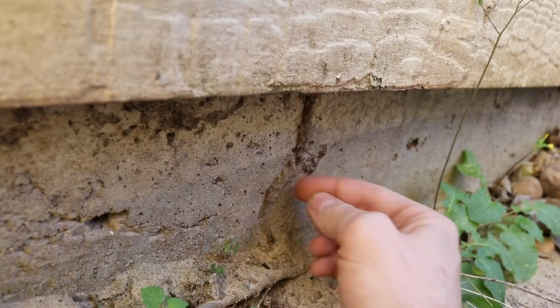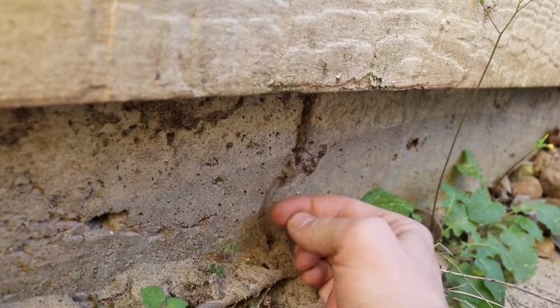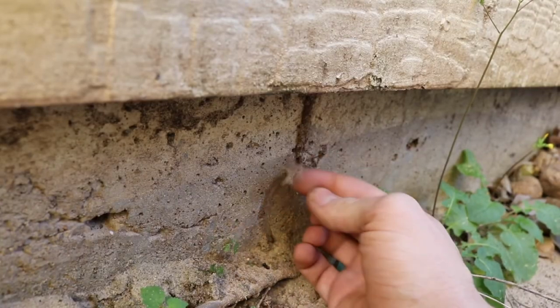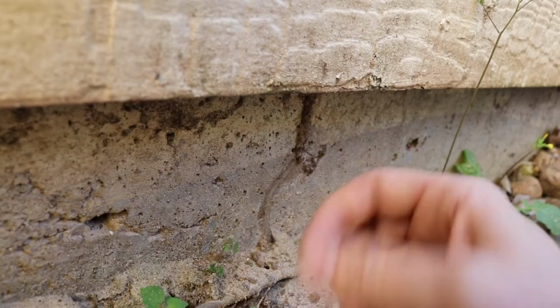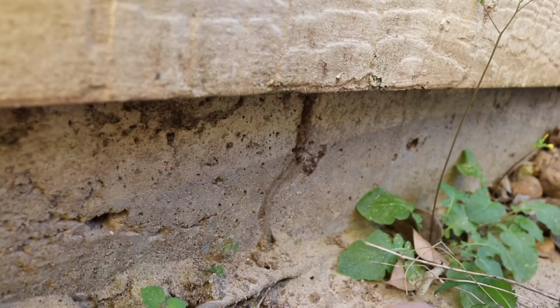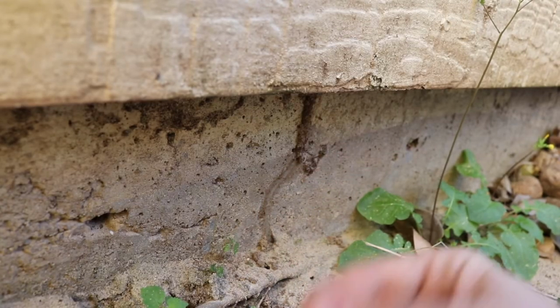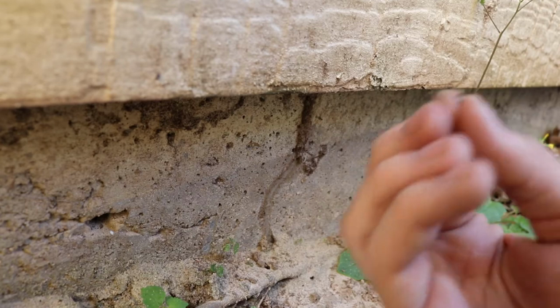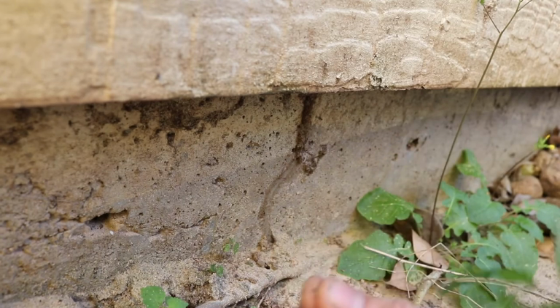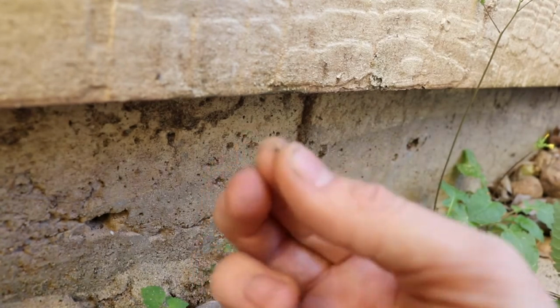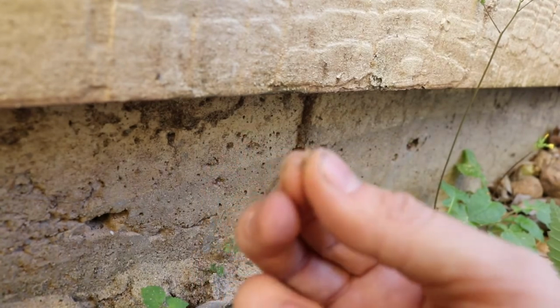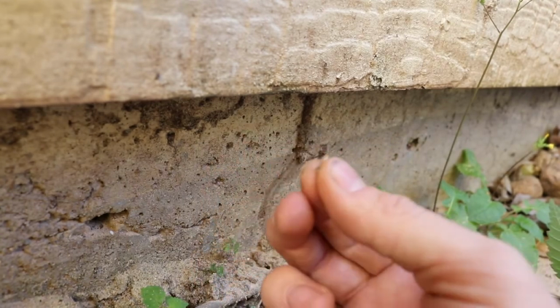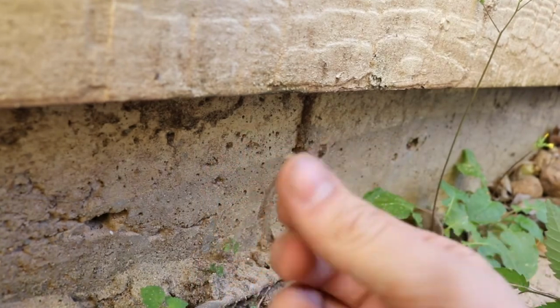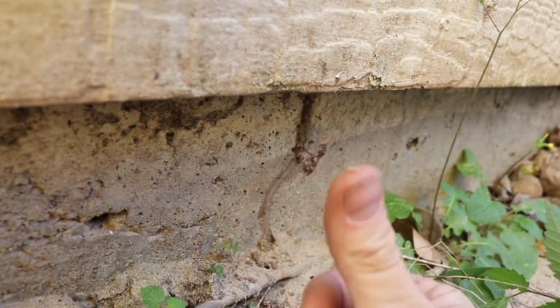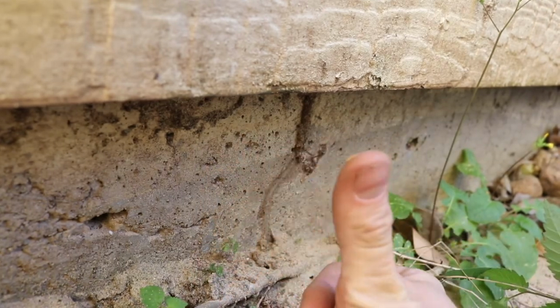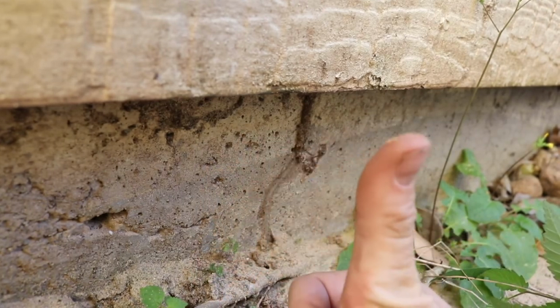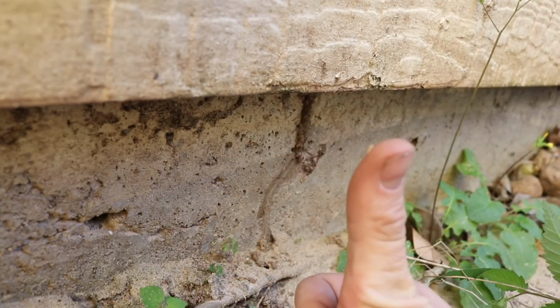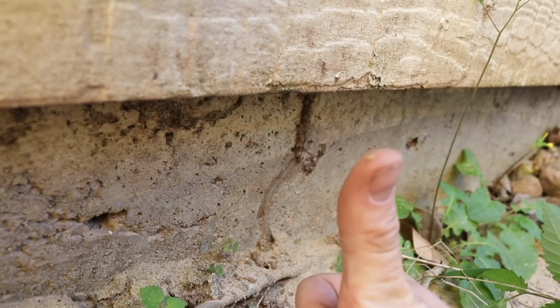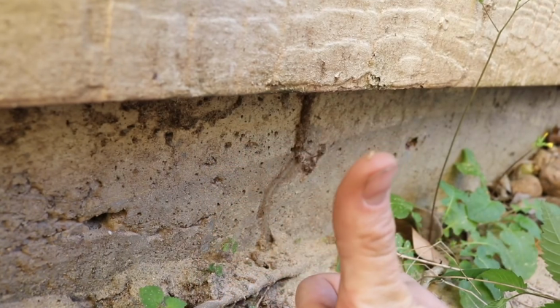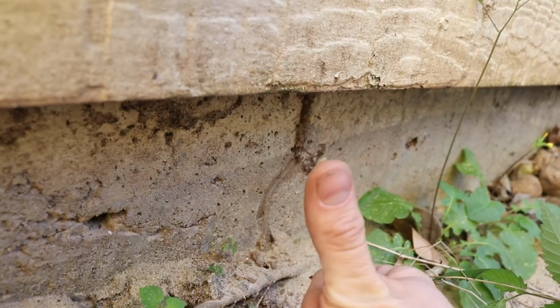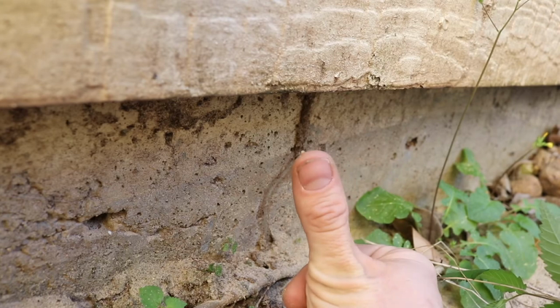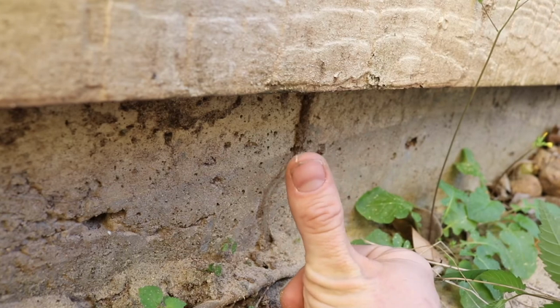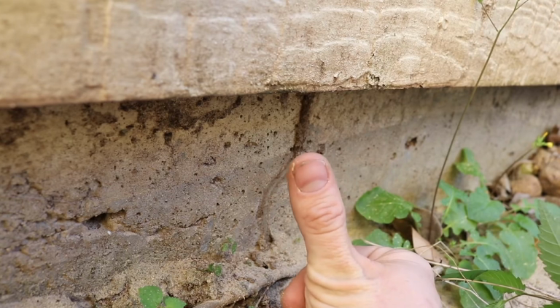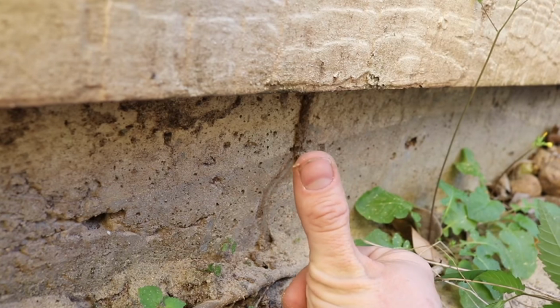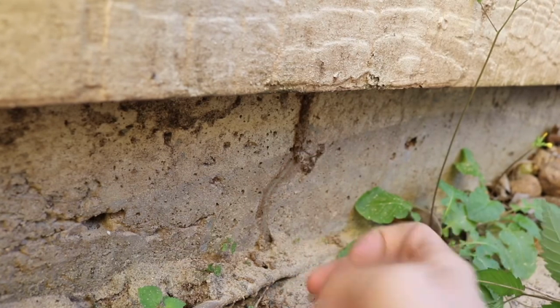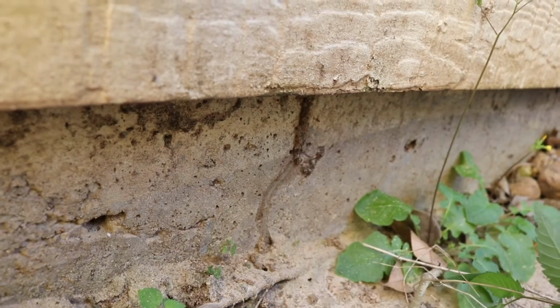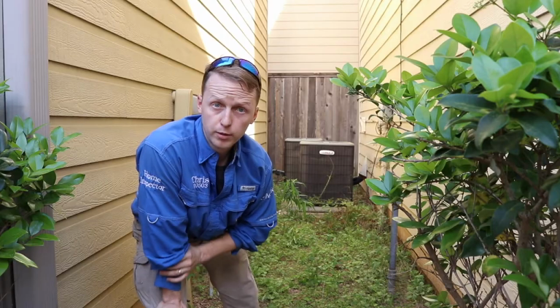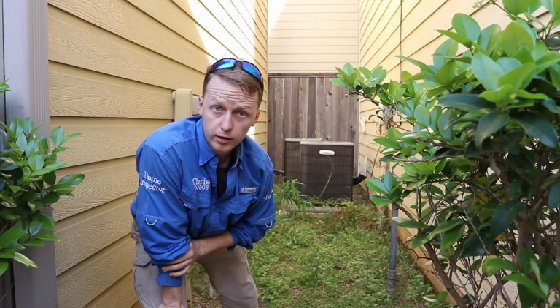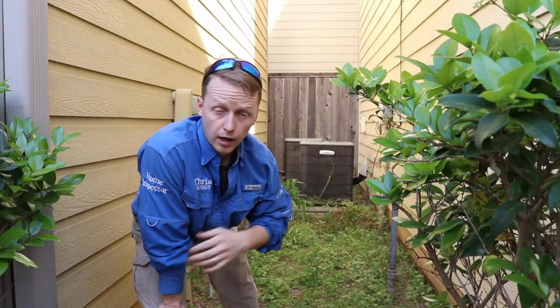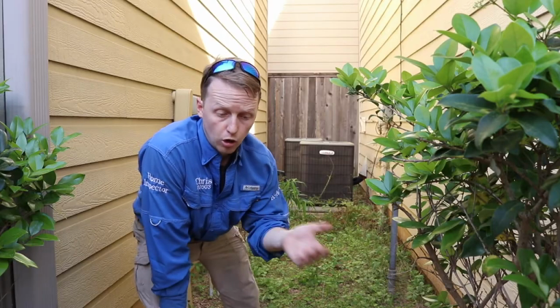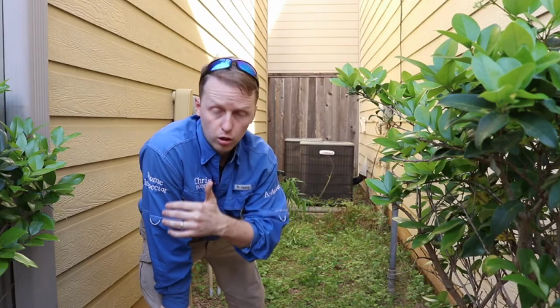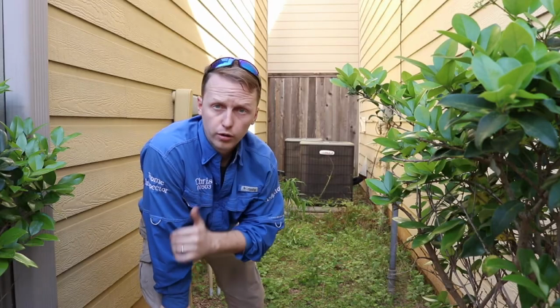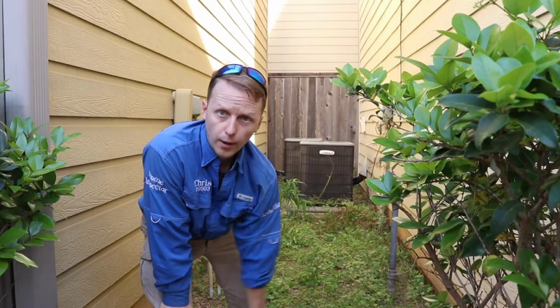Whenever I see stuff like this, what I always do is recommend the treatment of the property. Just because we didn't find active termites doesn't mean that you shouldn't have the treatment done on your property.